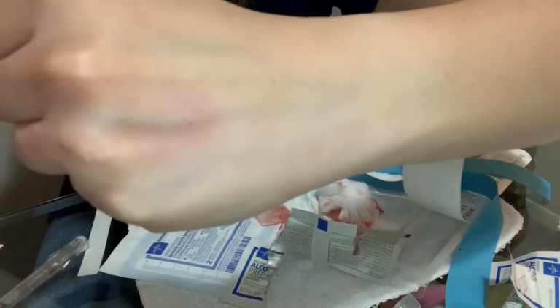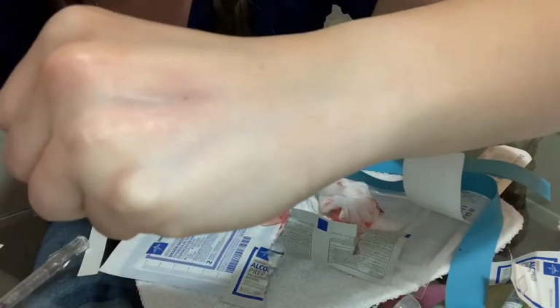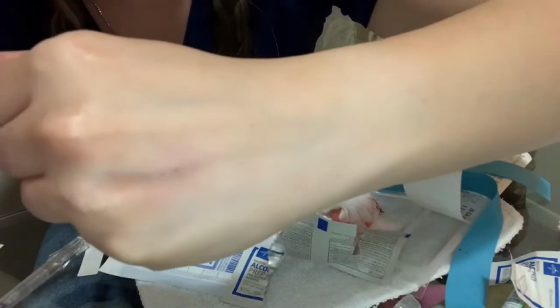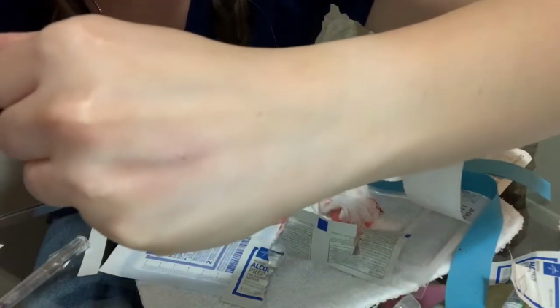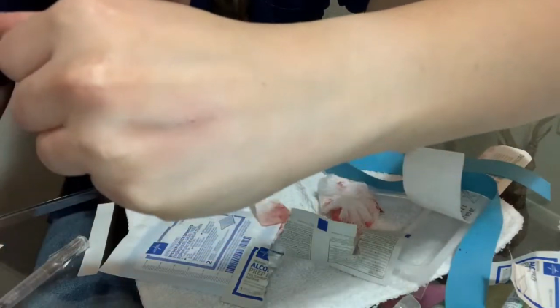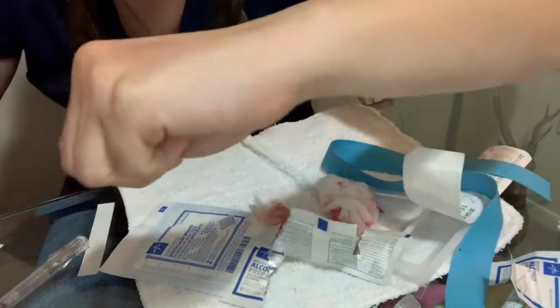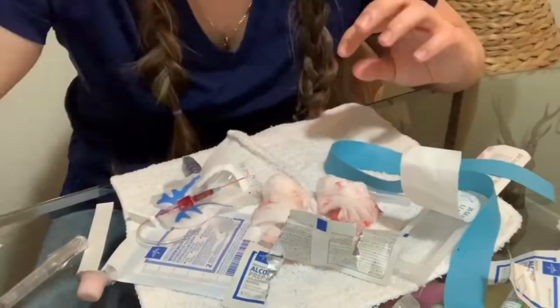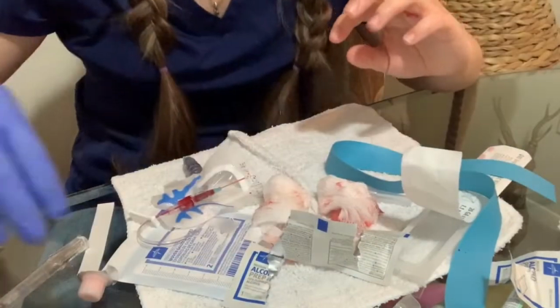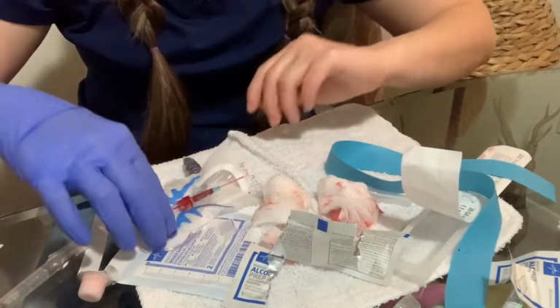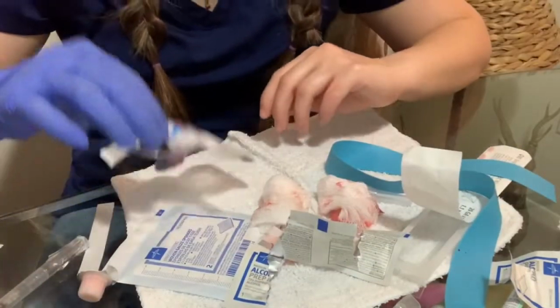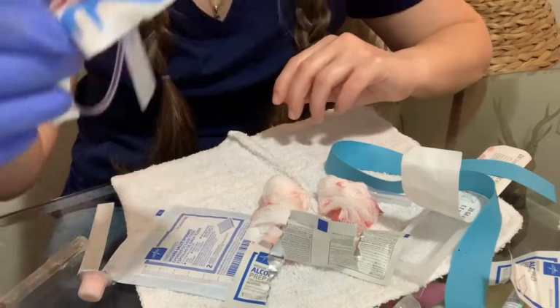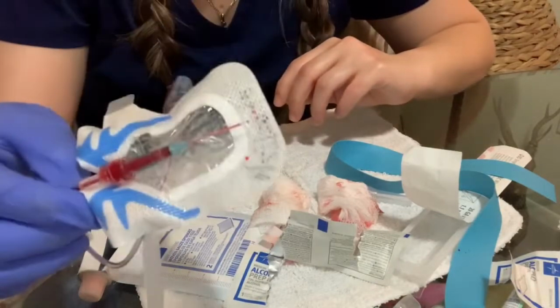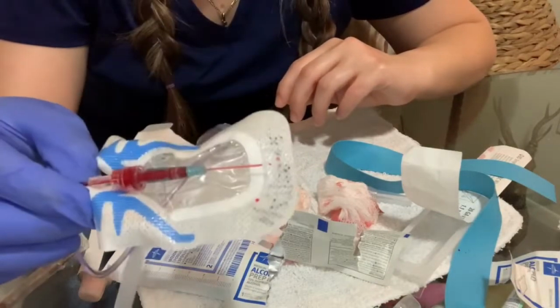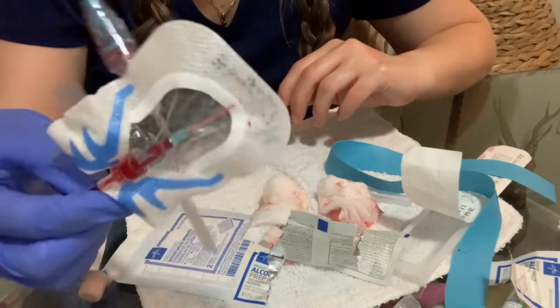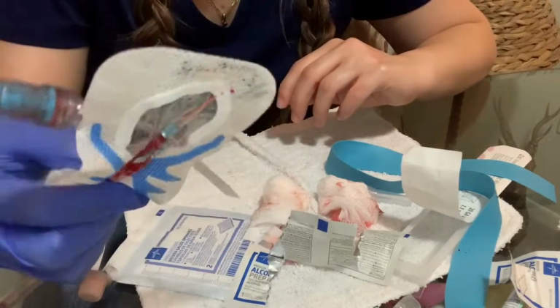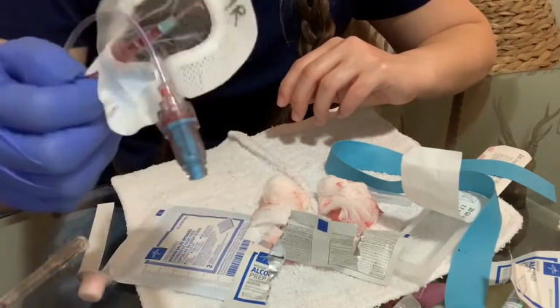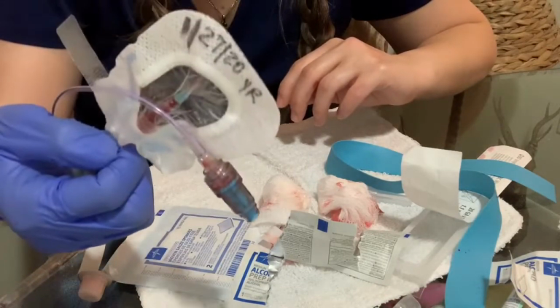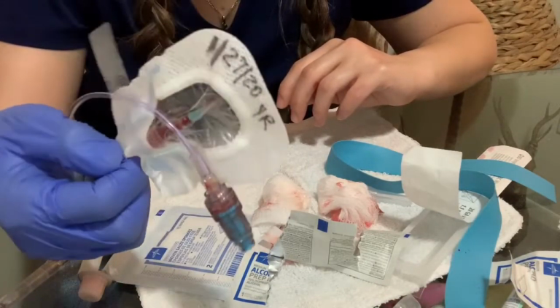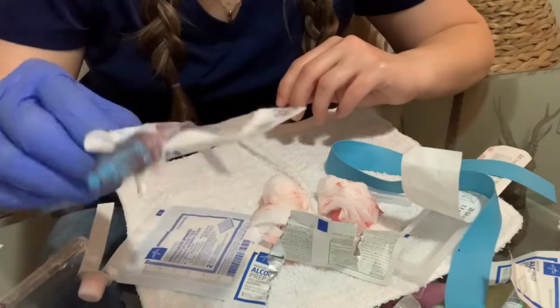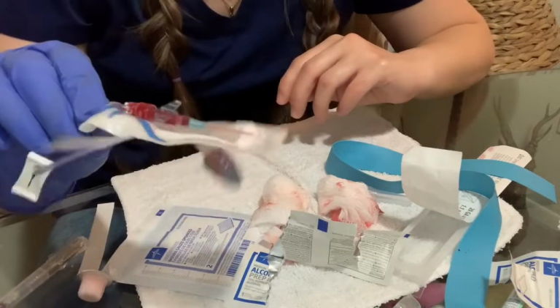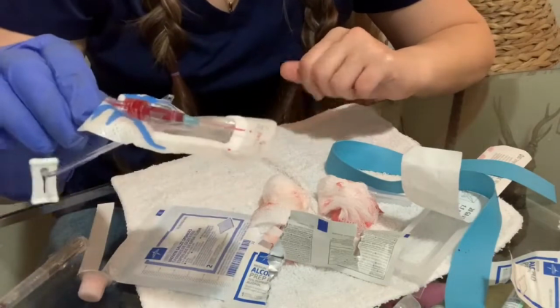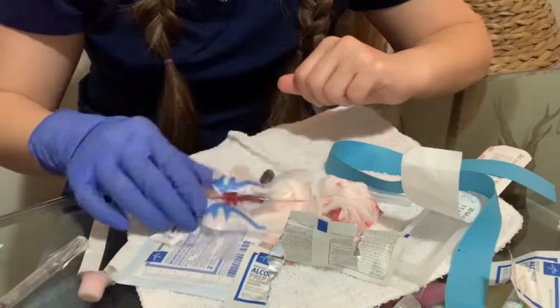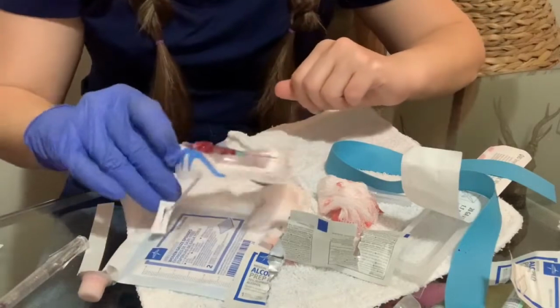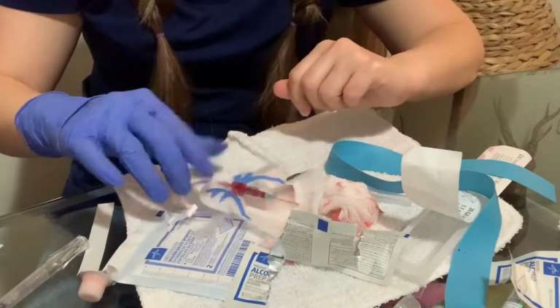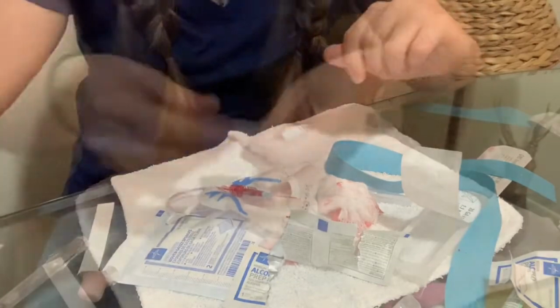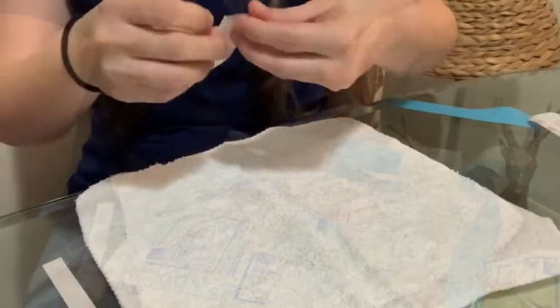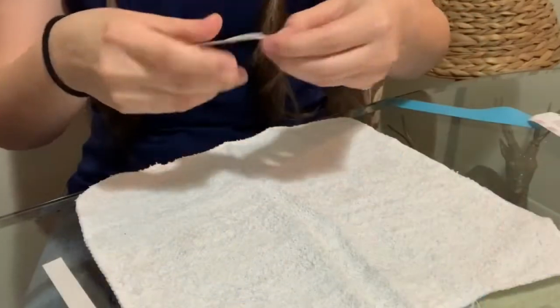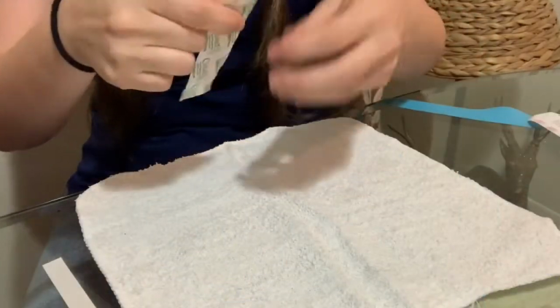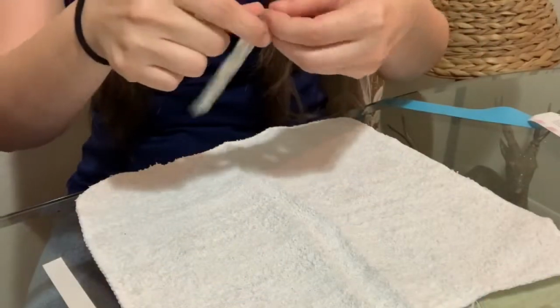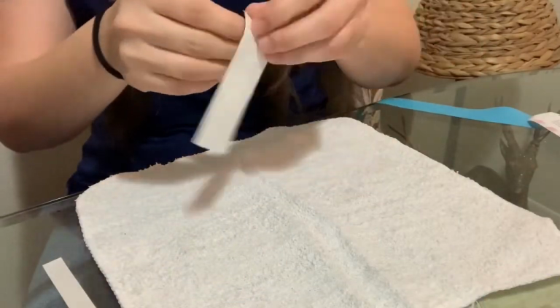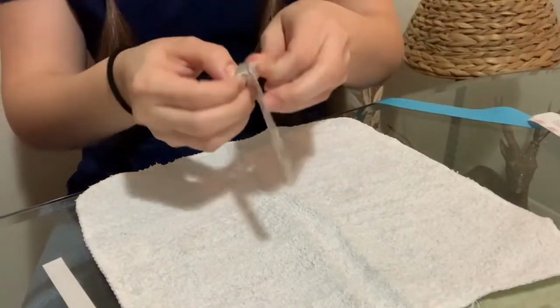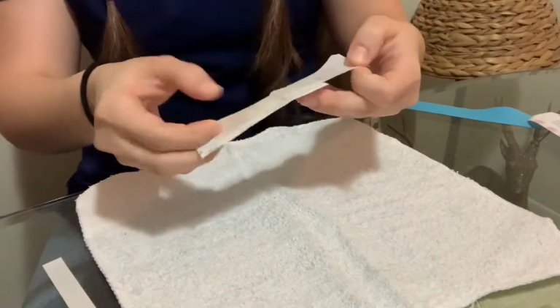I'm not bleeding at all — that's good. We place this in the sharps container and then place a bandage.